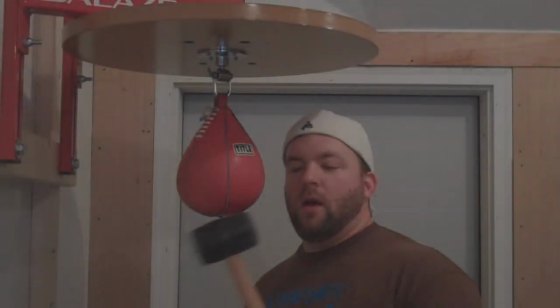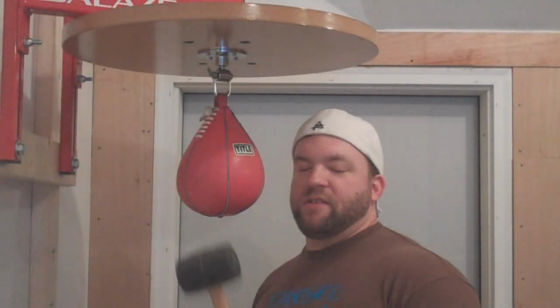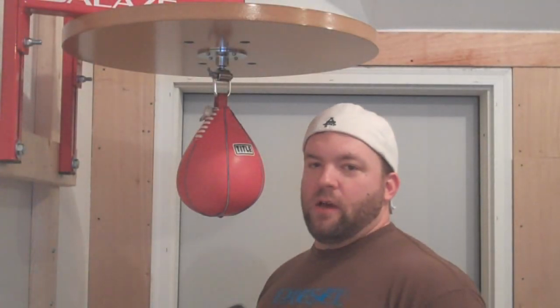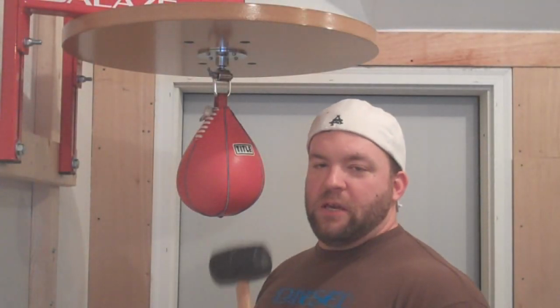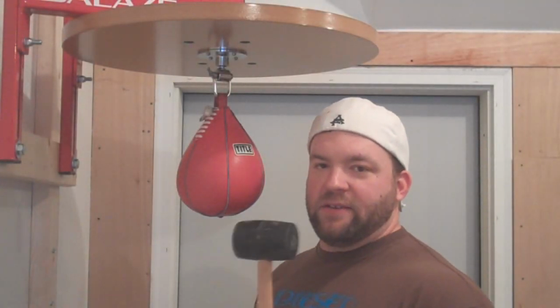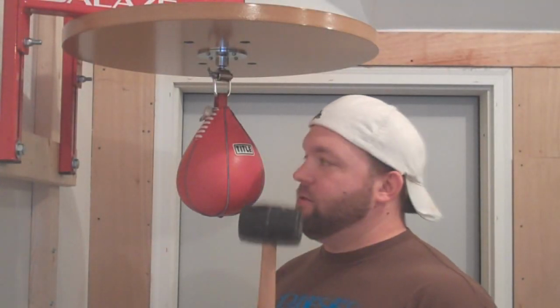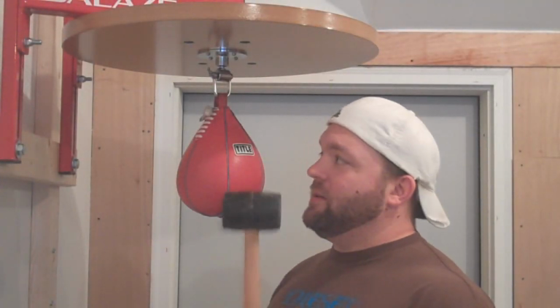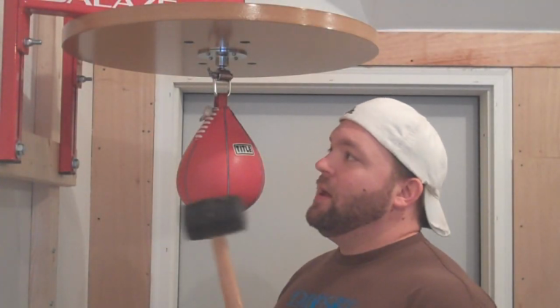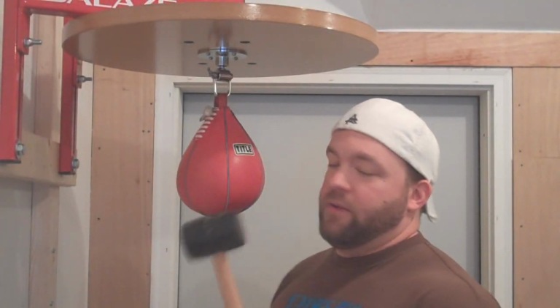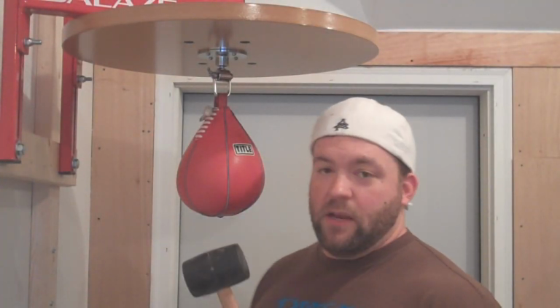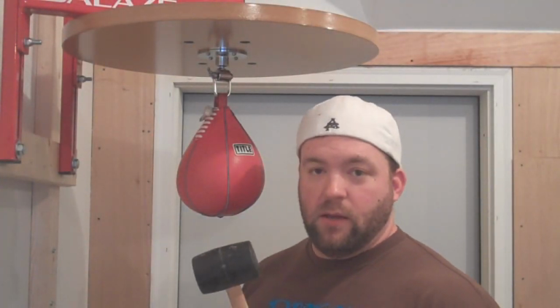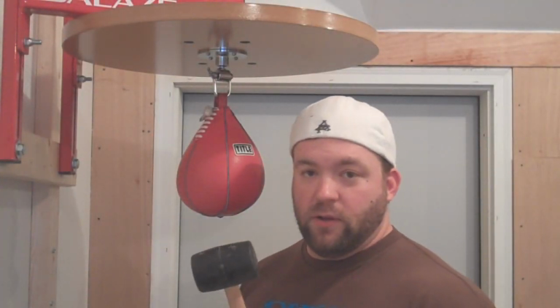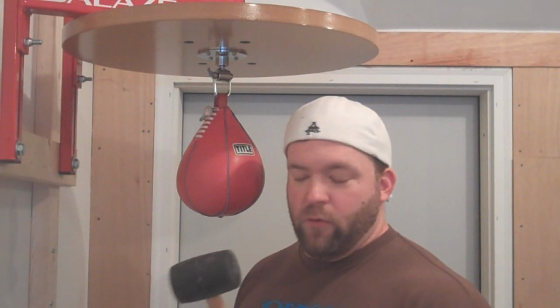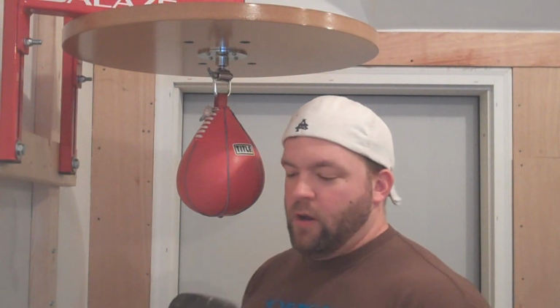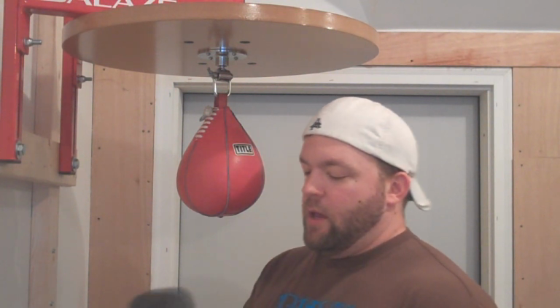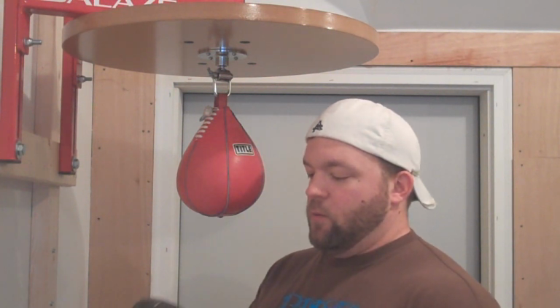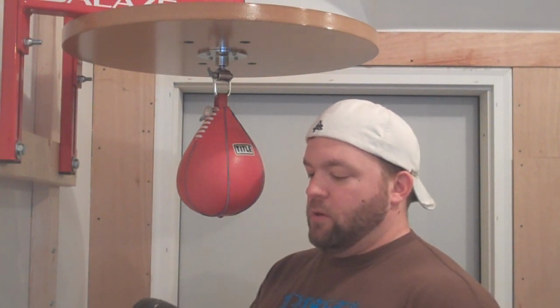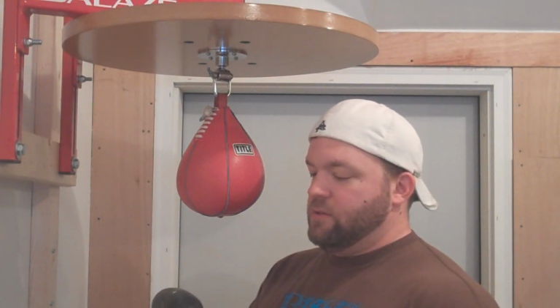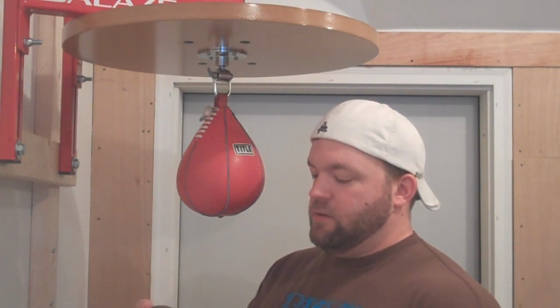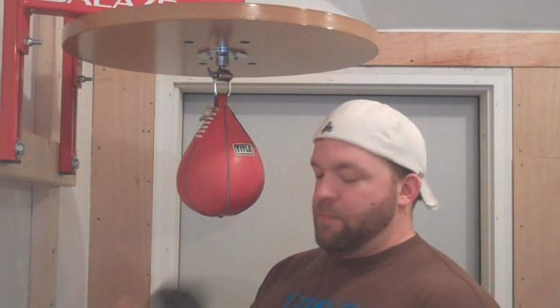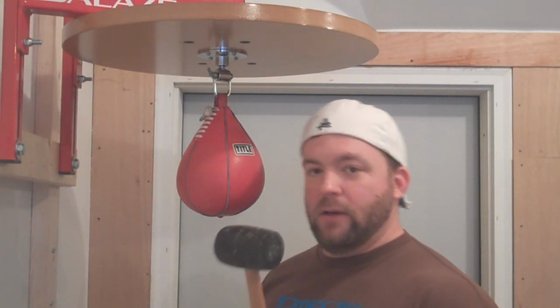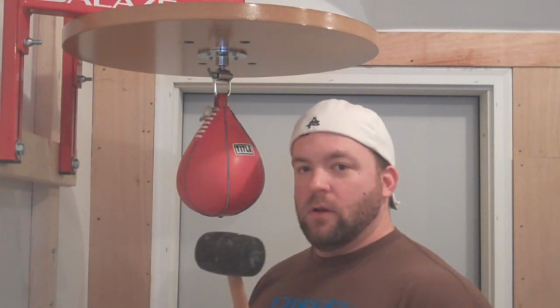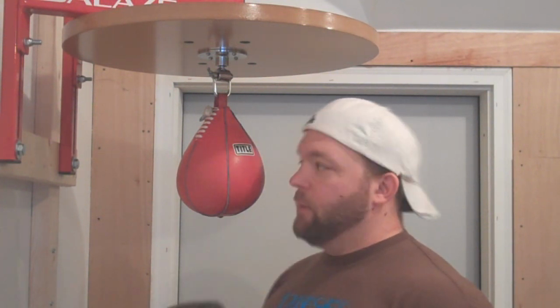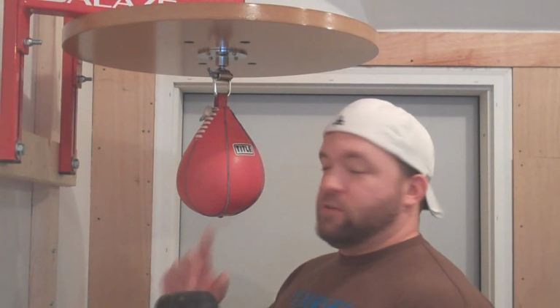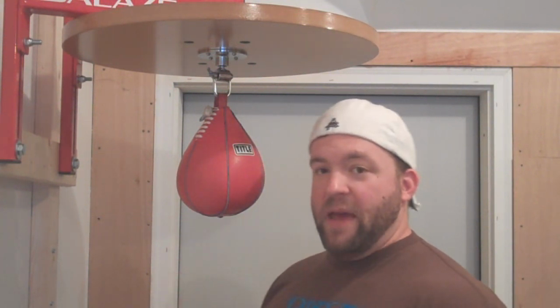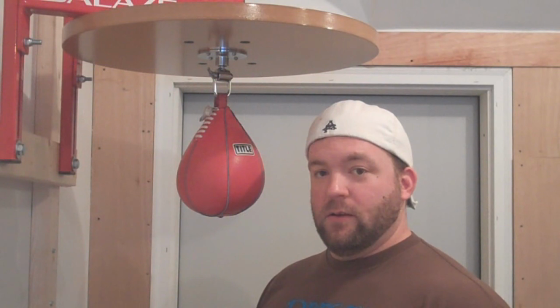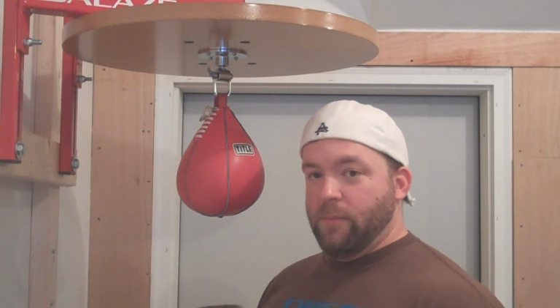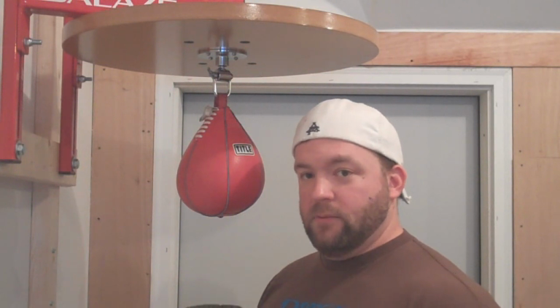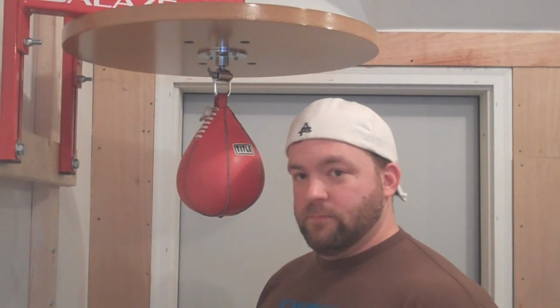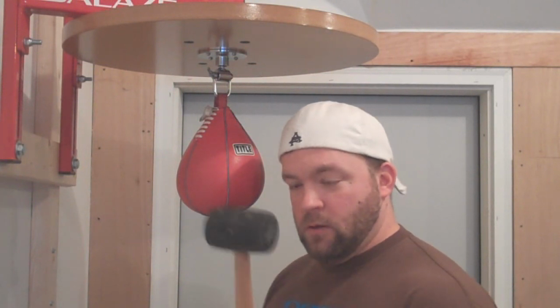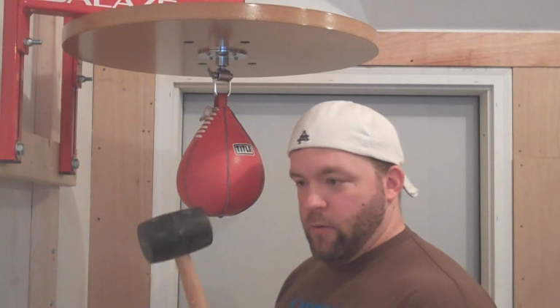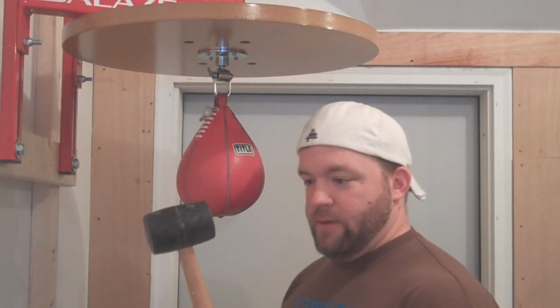Hey guys, here's a speed bag stunt that I've never seen anybody really do before. What I'm going to do is take this mallet and hit the speed bag with the mallet — a rubber mallet.